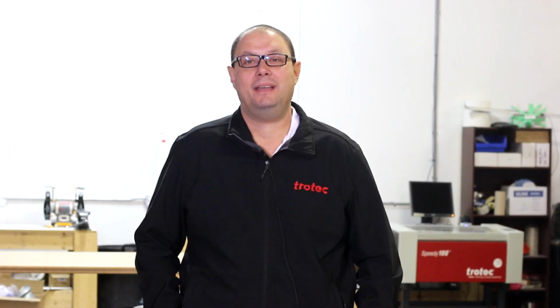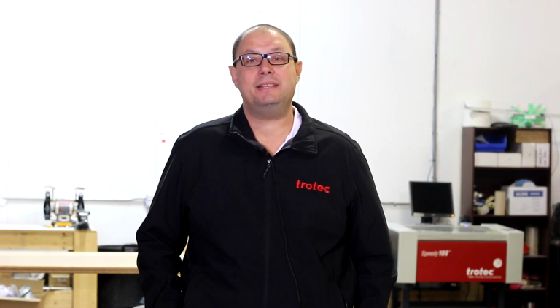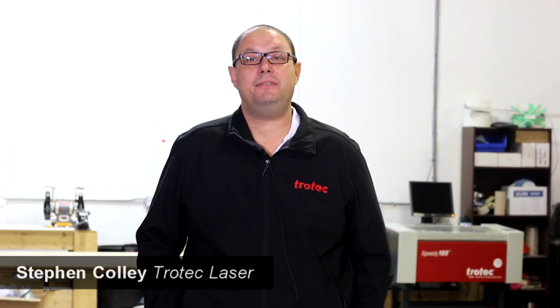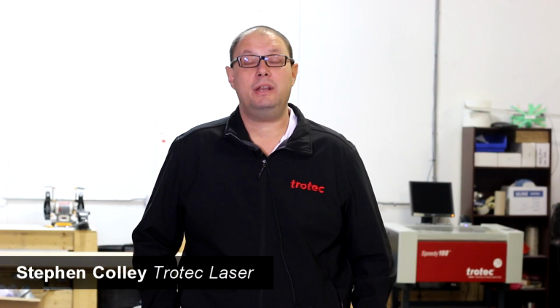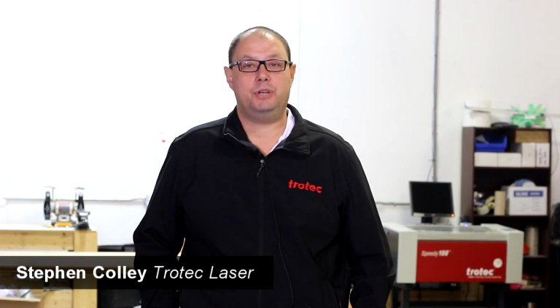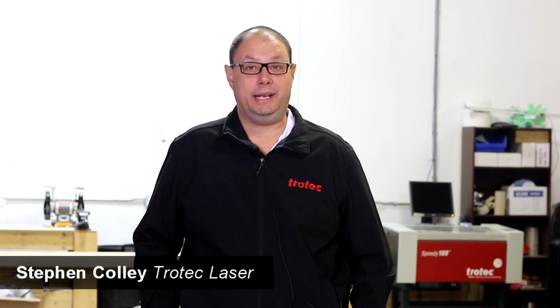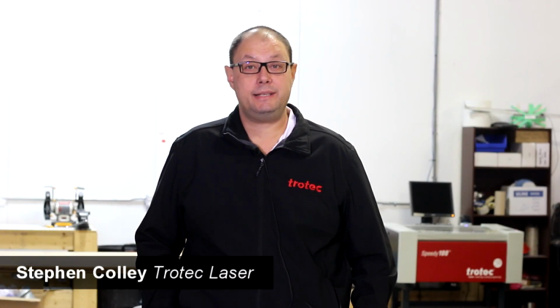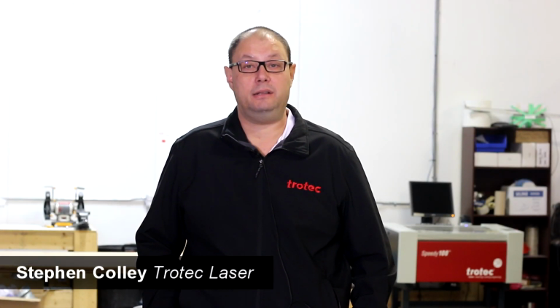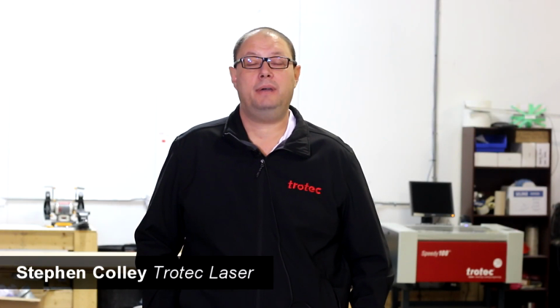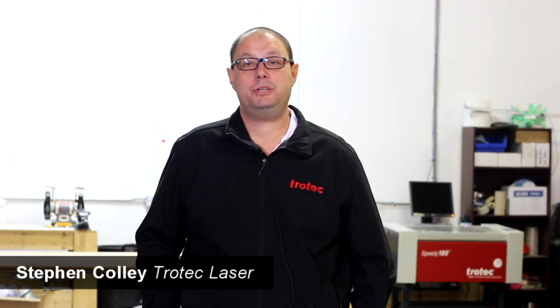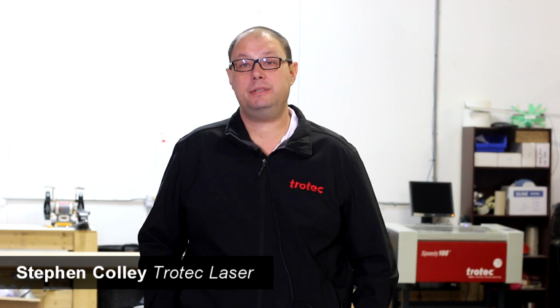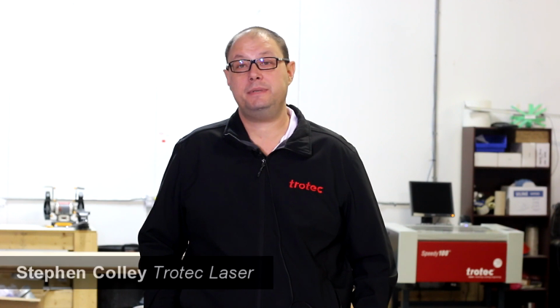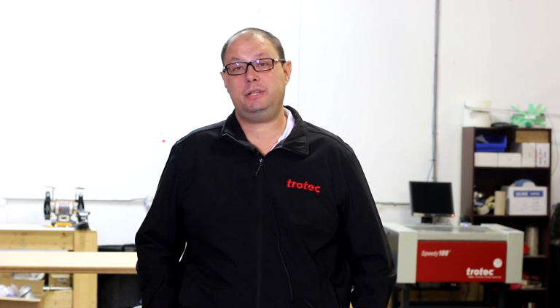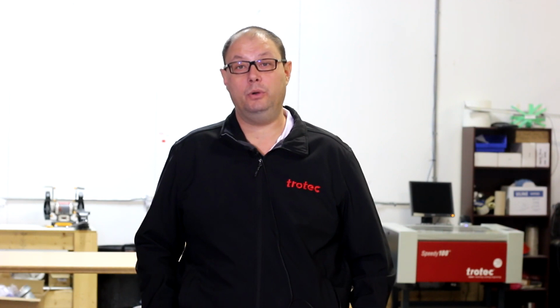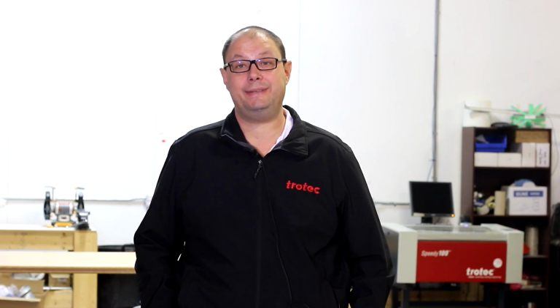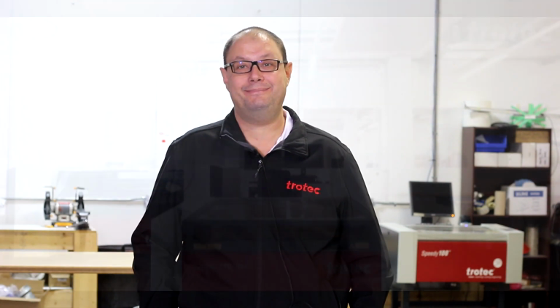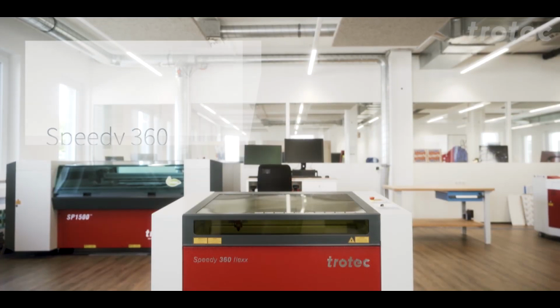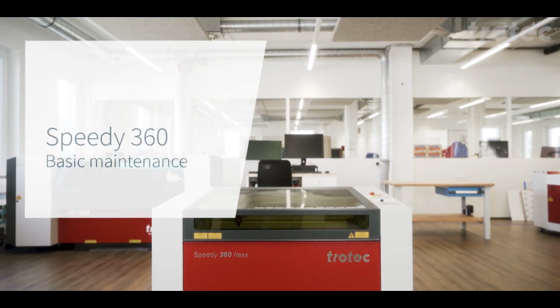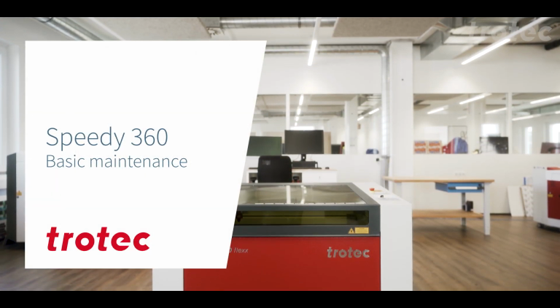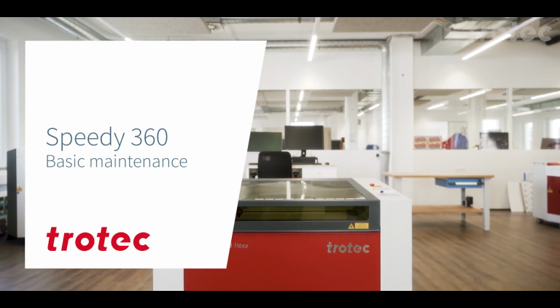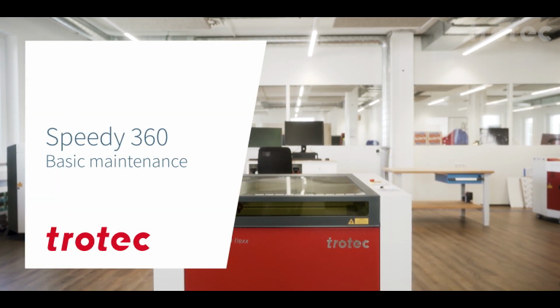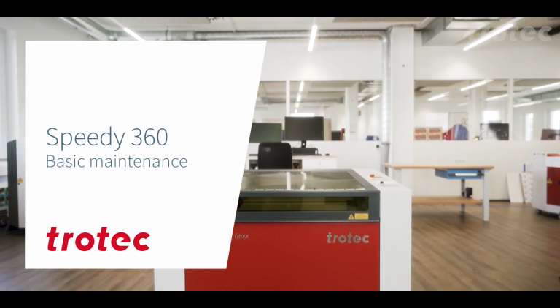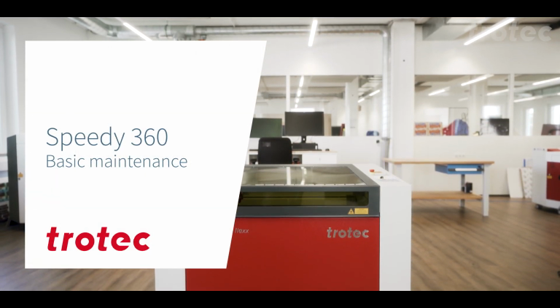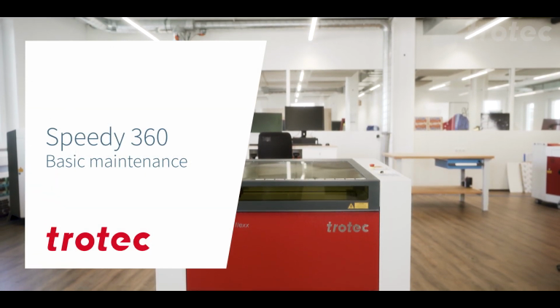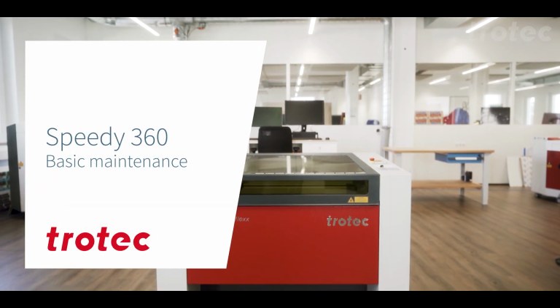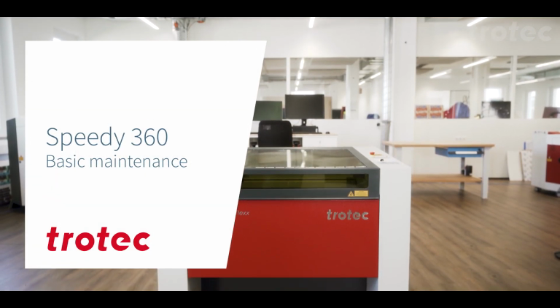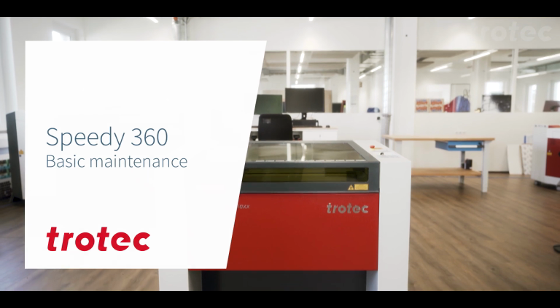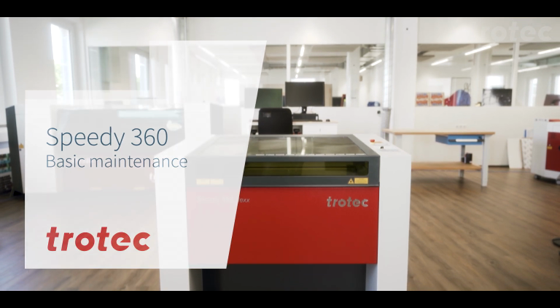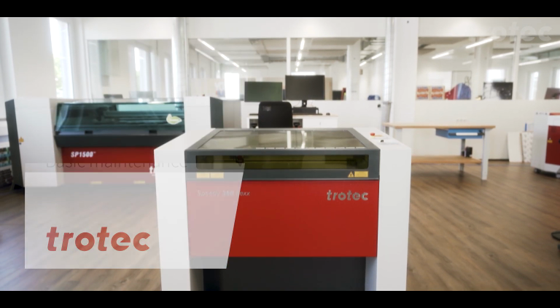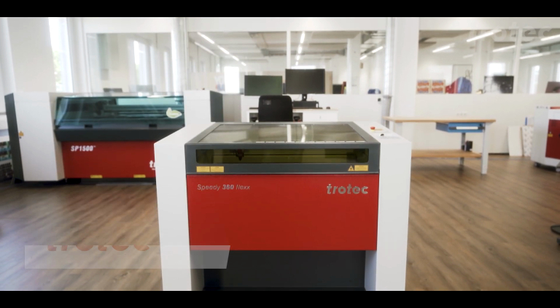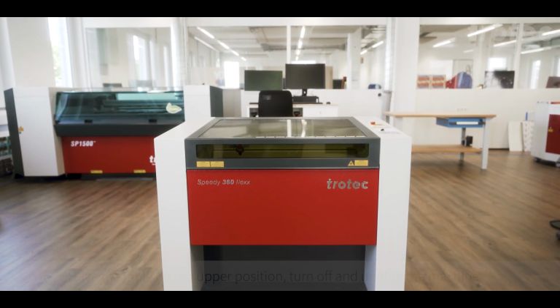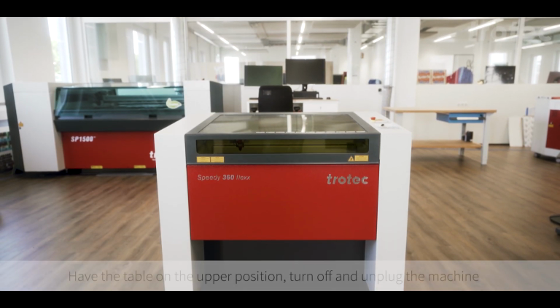Hi, this is Stephen Colley from Trotec Laser Technical. I'm going to show you some tips and tricks on your Trotec. Today we'll show you how to do basic maintenance on your Trotec Speedy 360 machine.